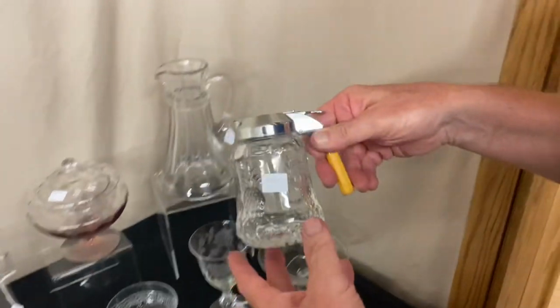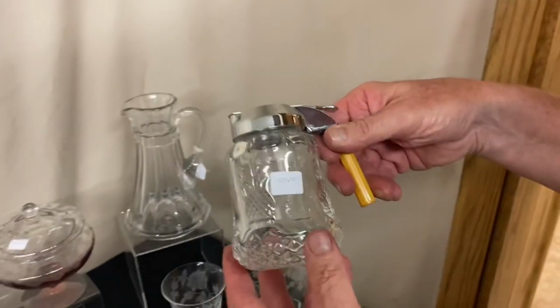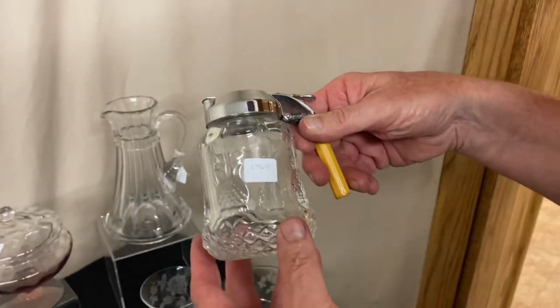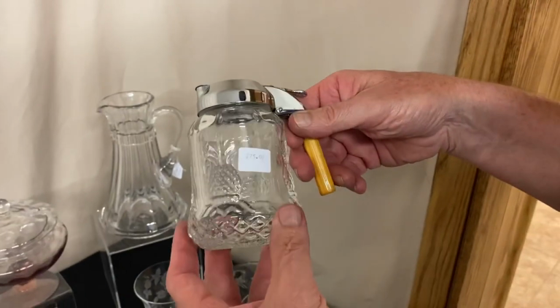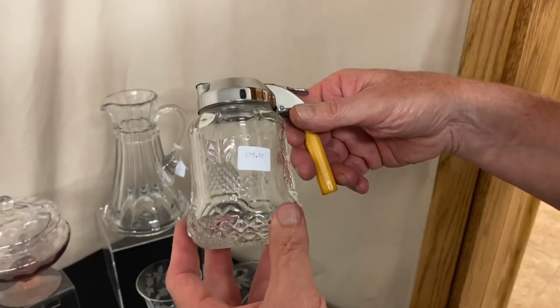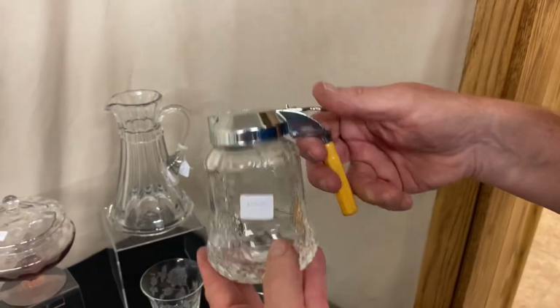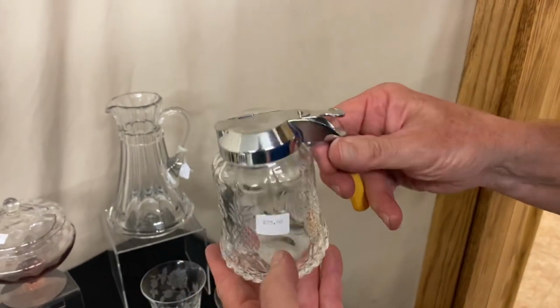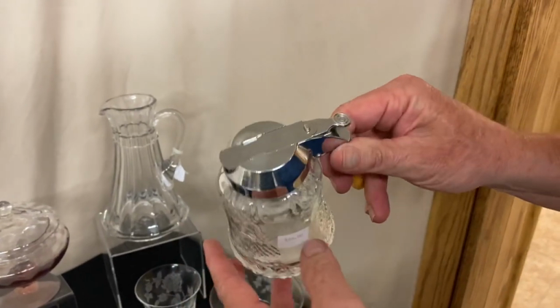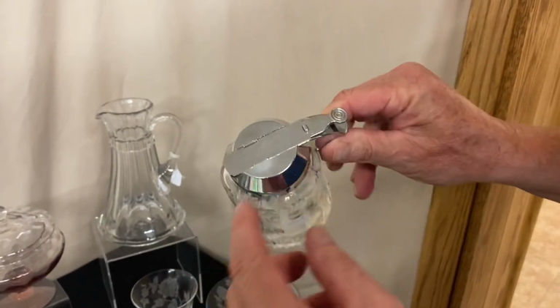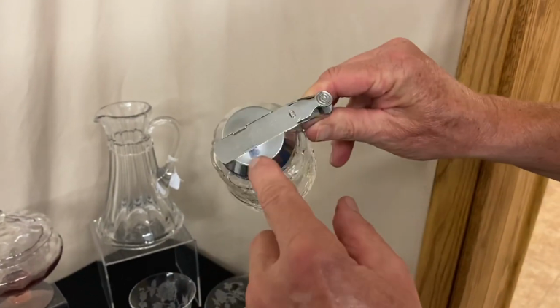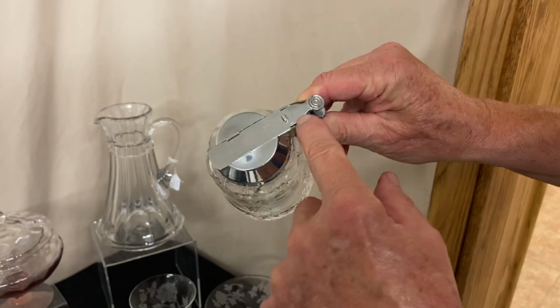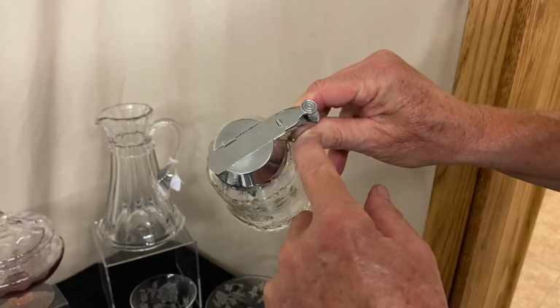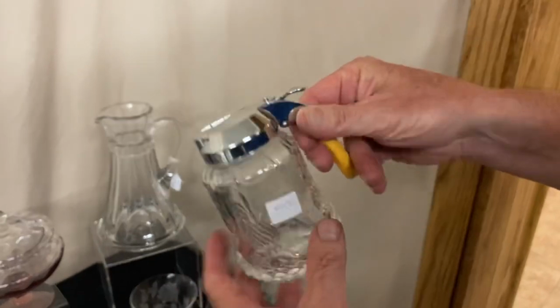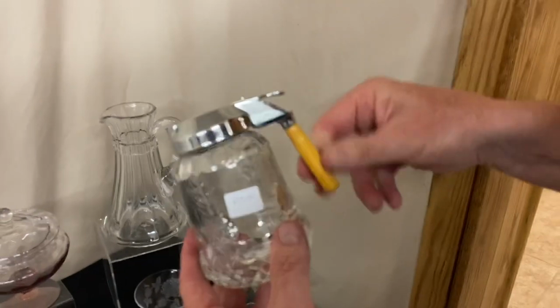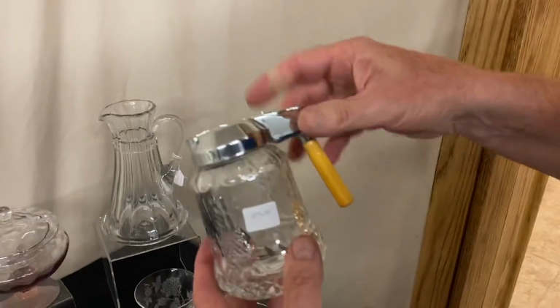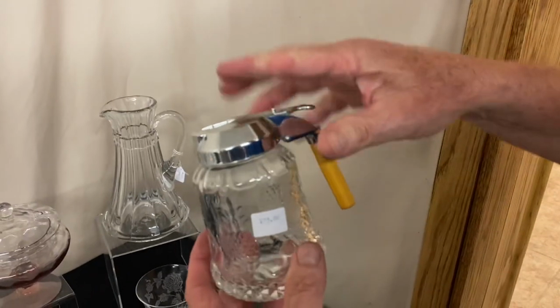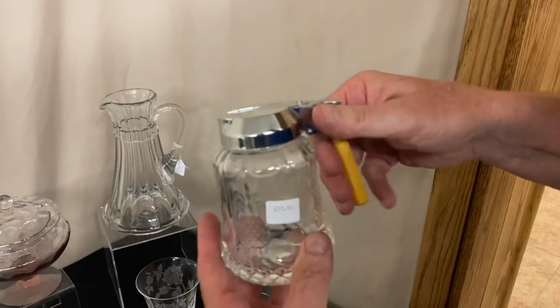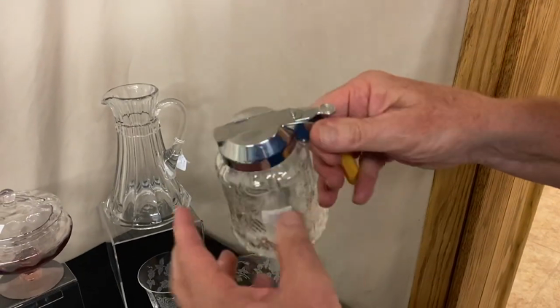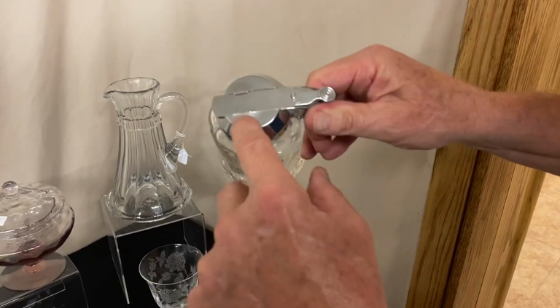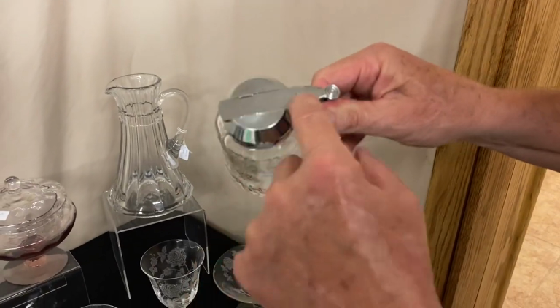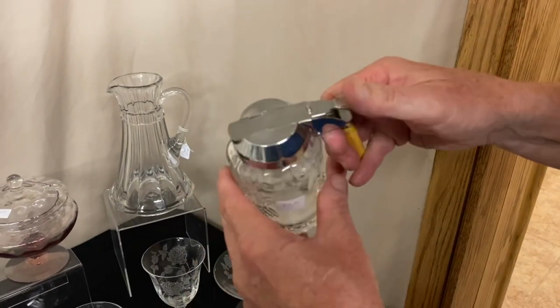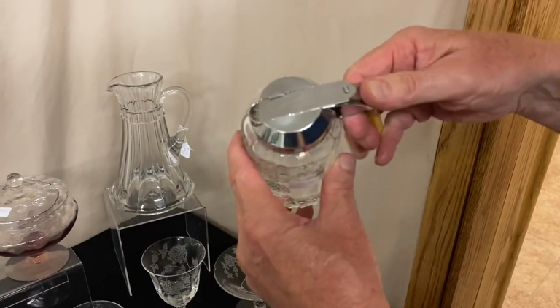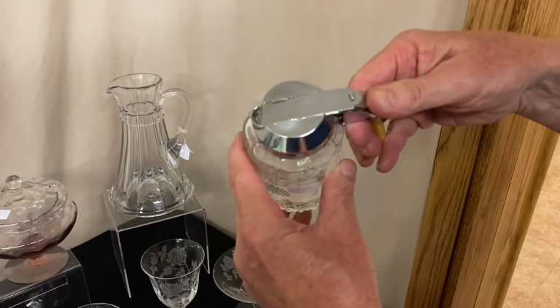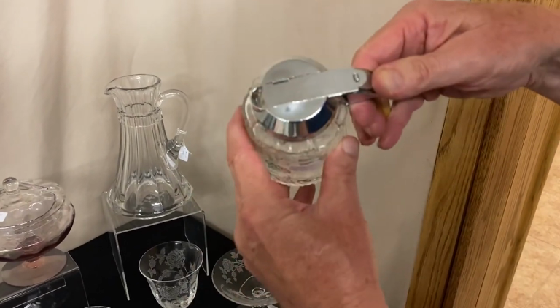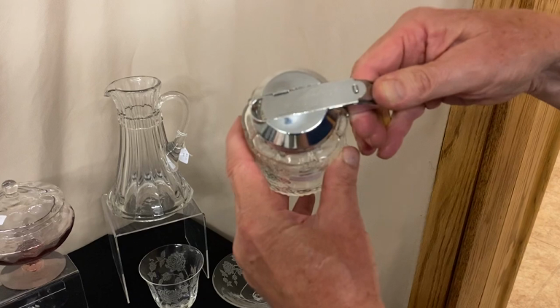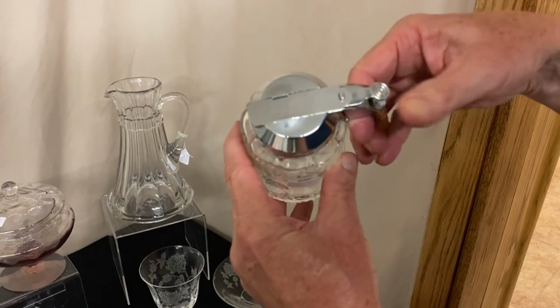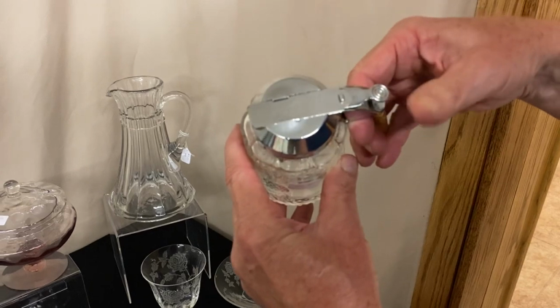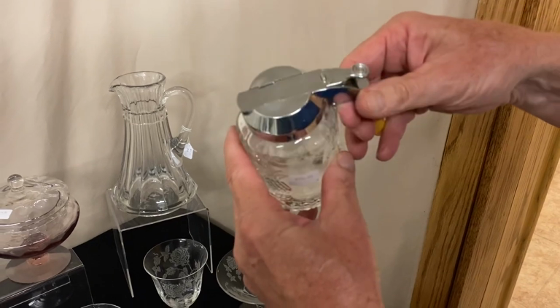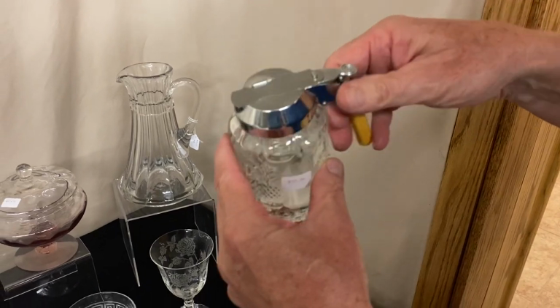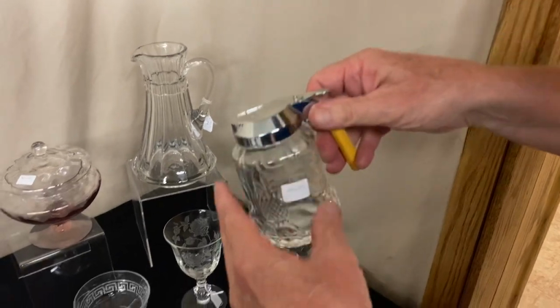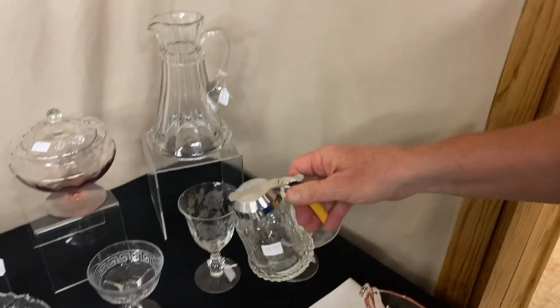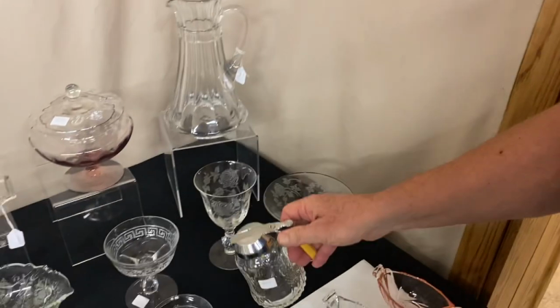Plantation Syrup Pitcher, $75. It has an original Bakelite handle and the top on it says 'drip cut.' That is when the syrup comes out, you let go of that and it just cuts the drip right off of it.